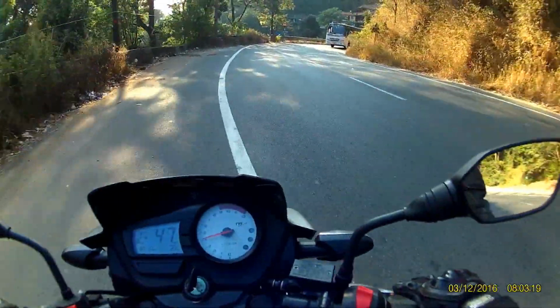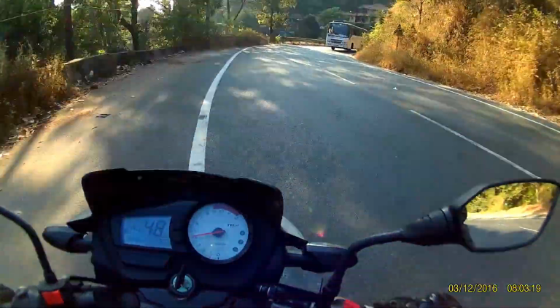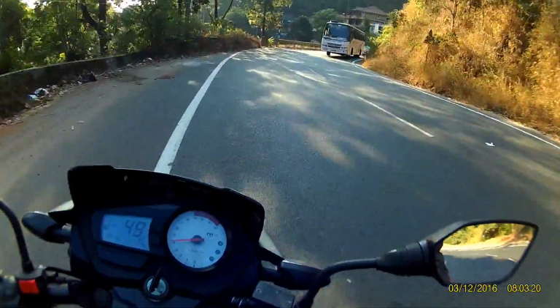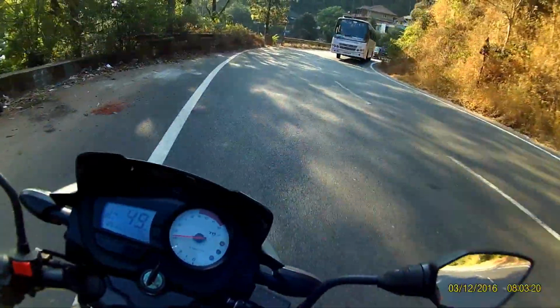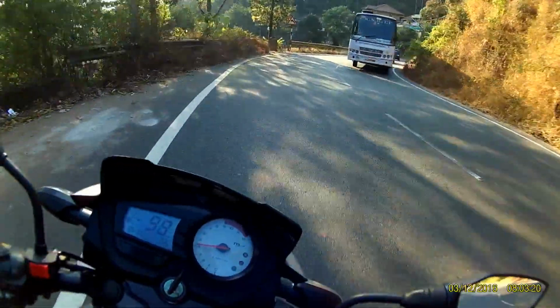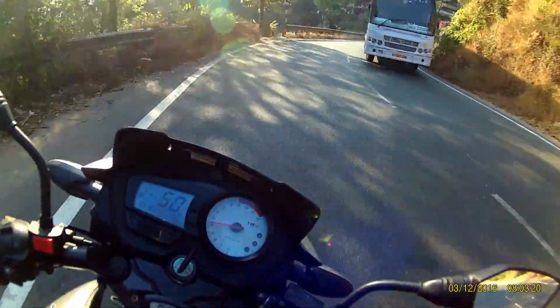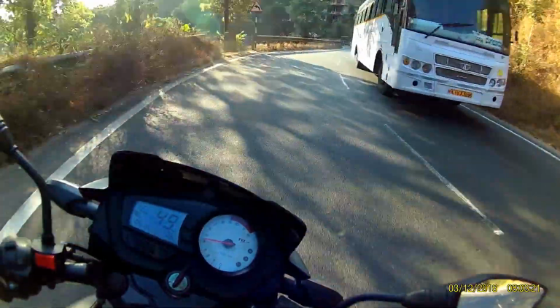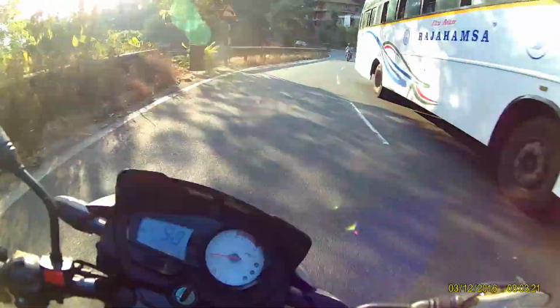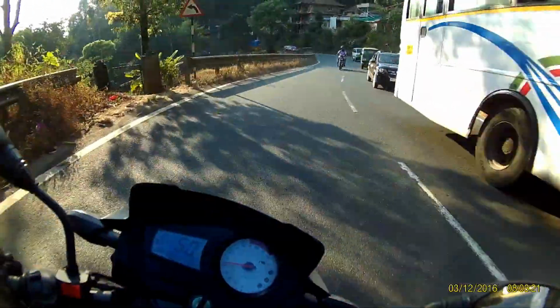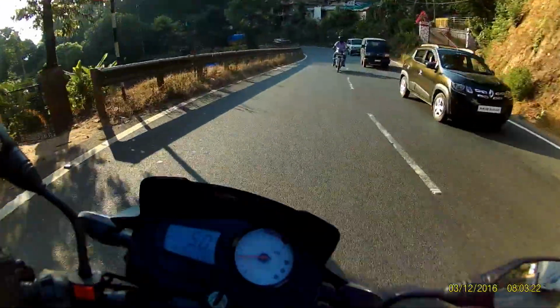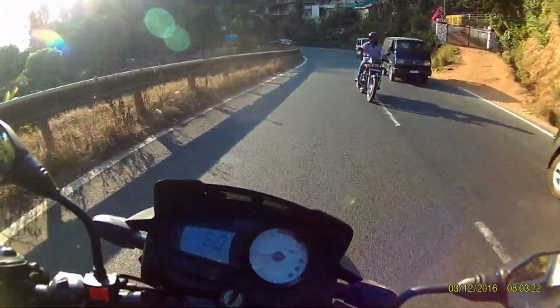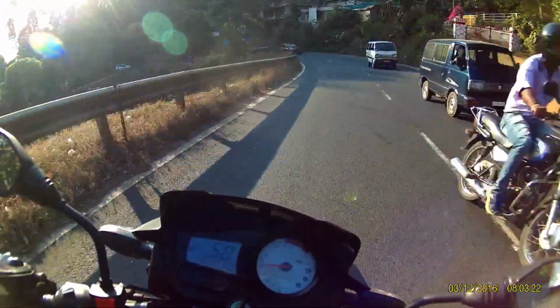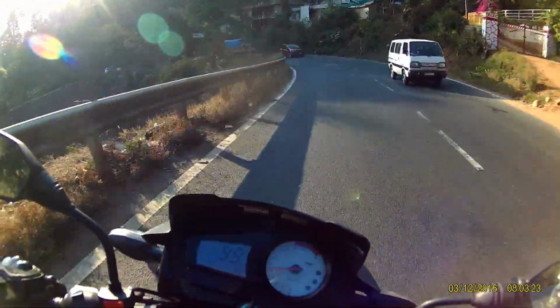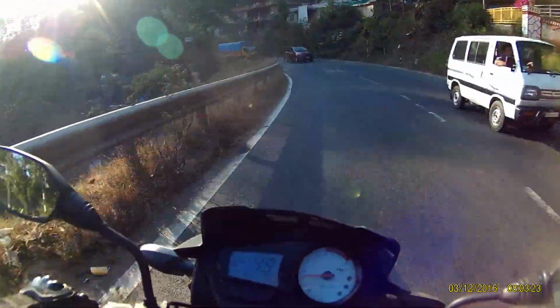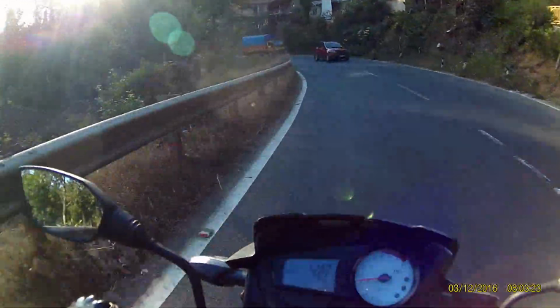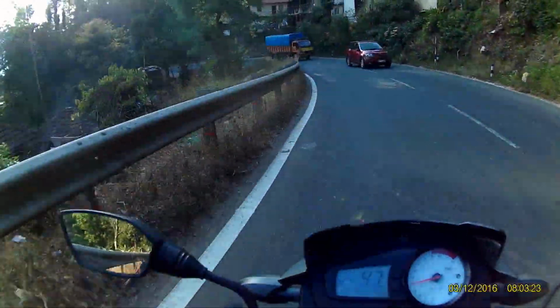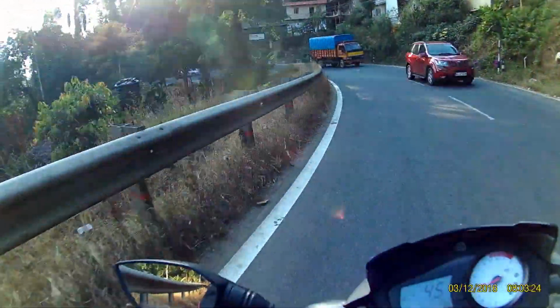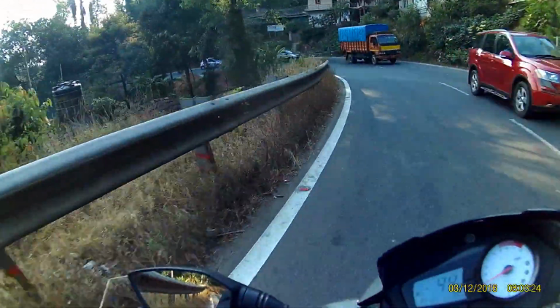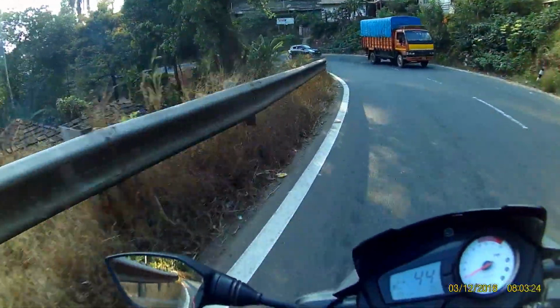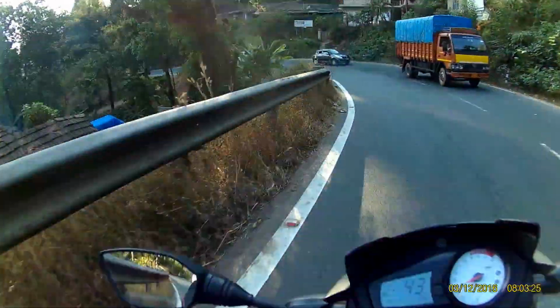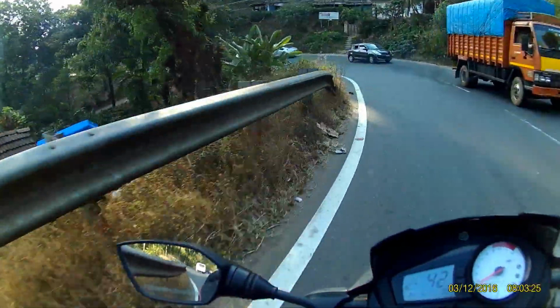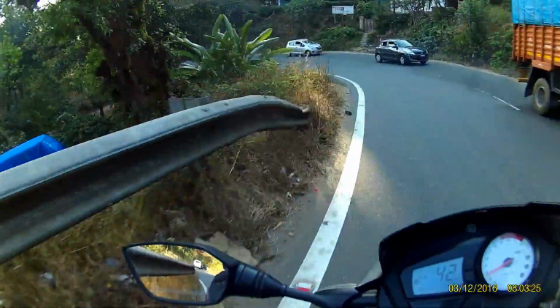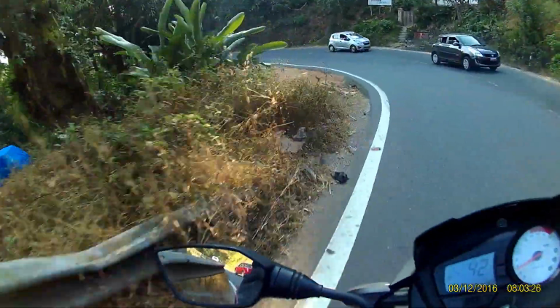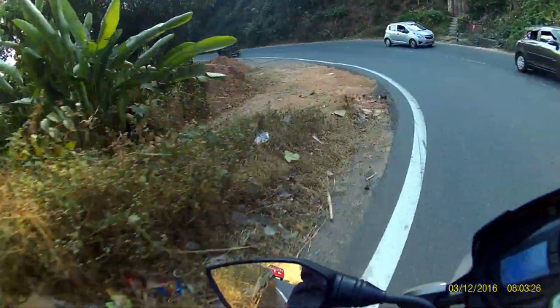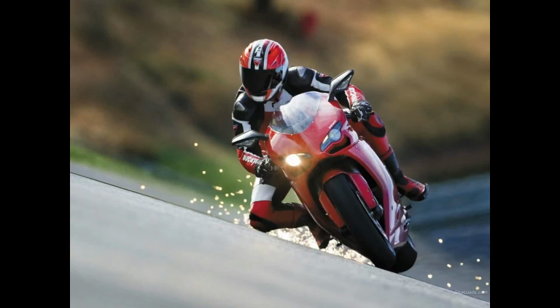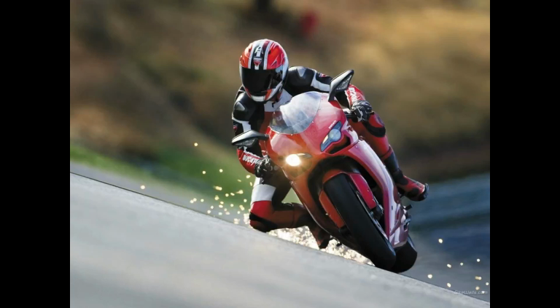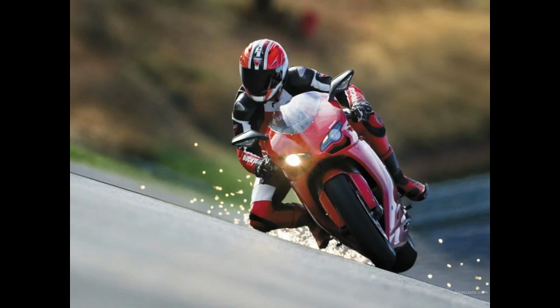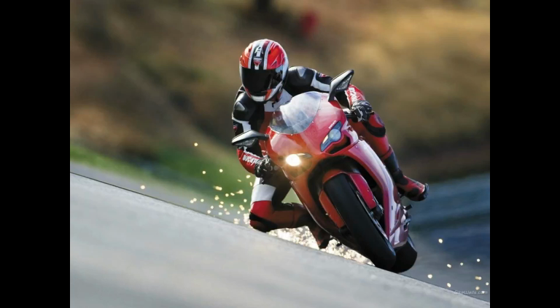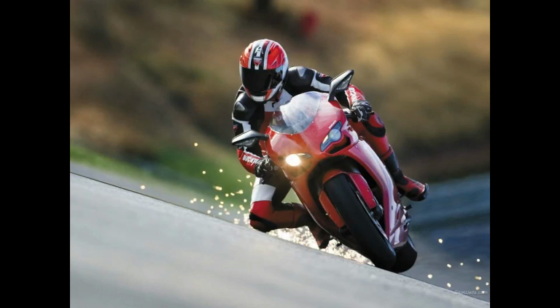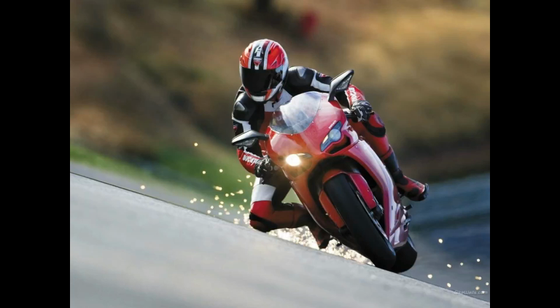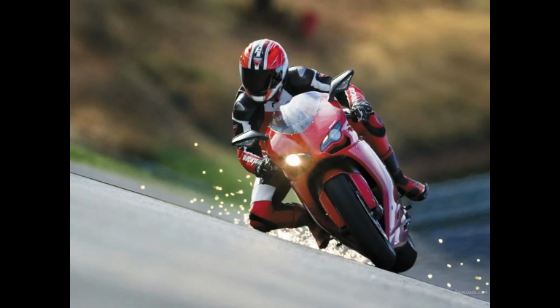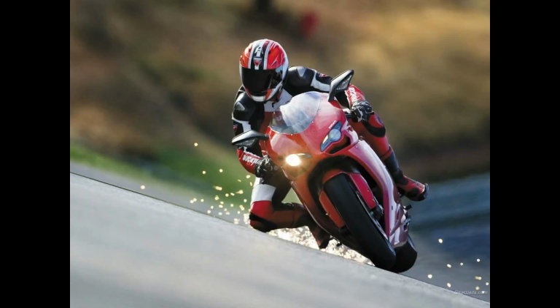Although knee dragging has its plus points on the track, riders look pretty cool doing it too. Just look at this picture — look how badass he looks with his knee dragging.